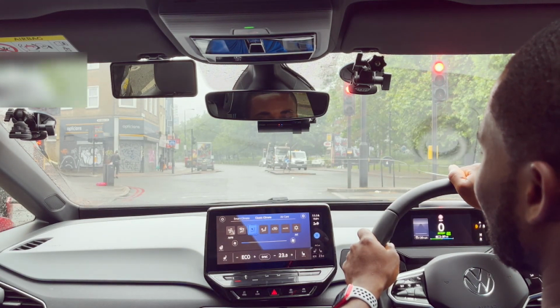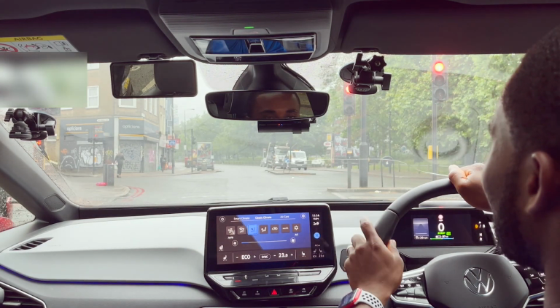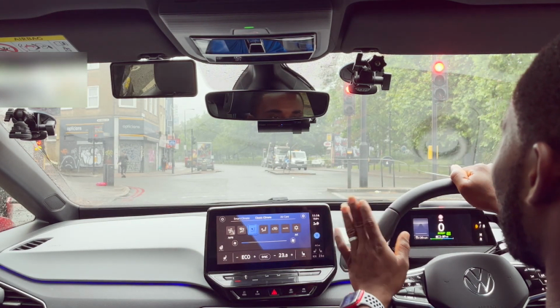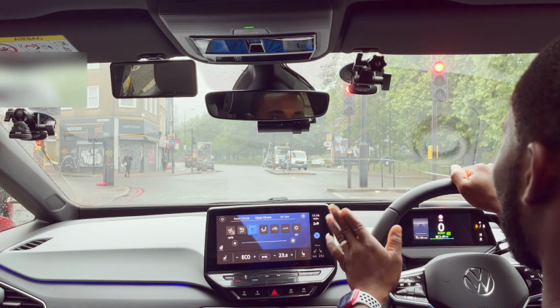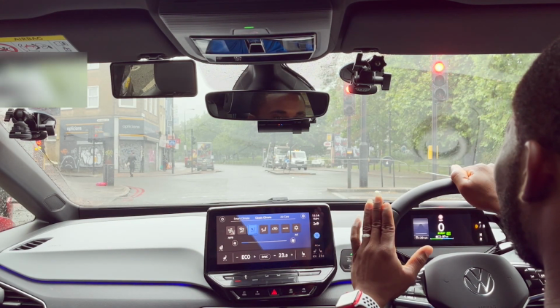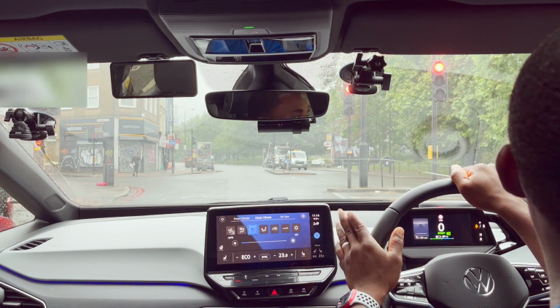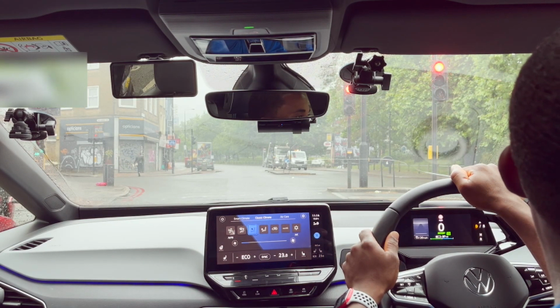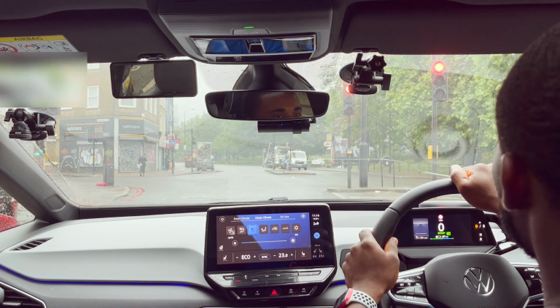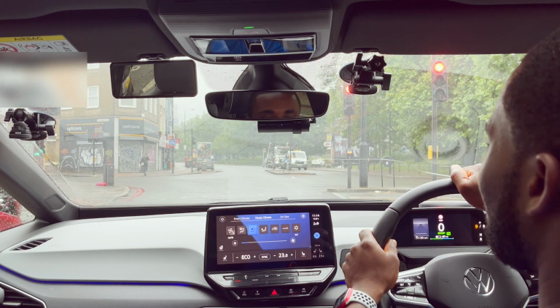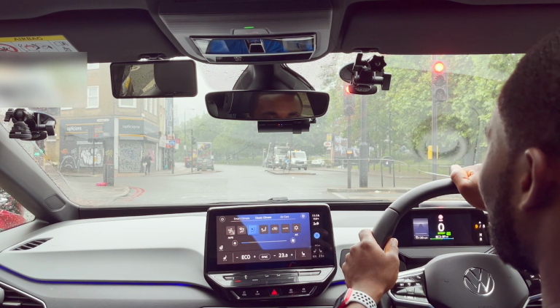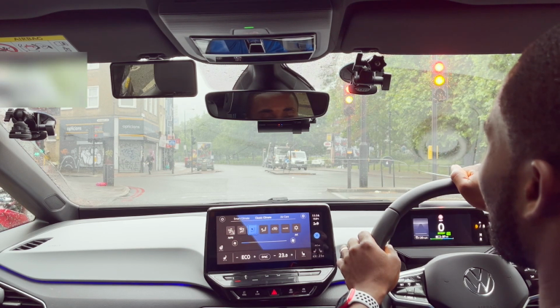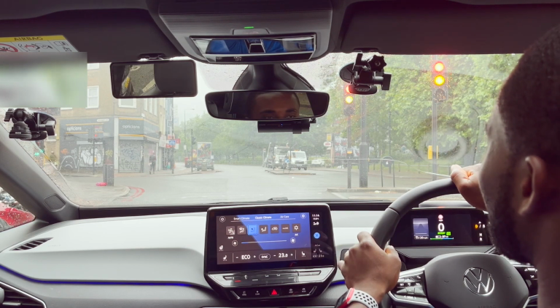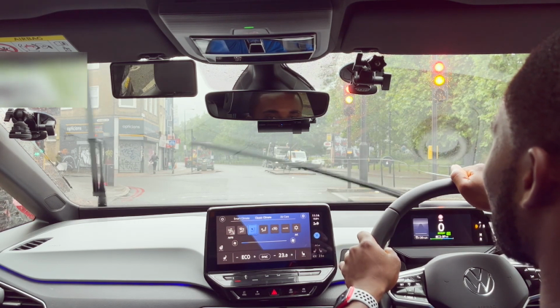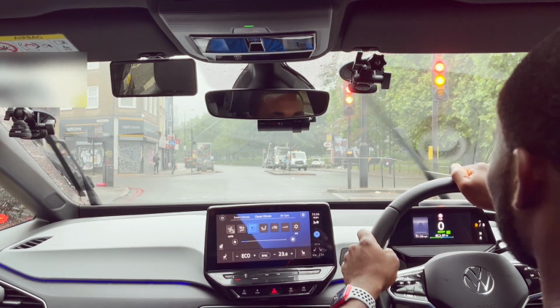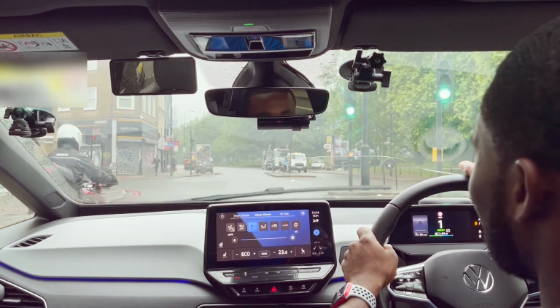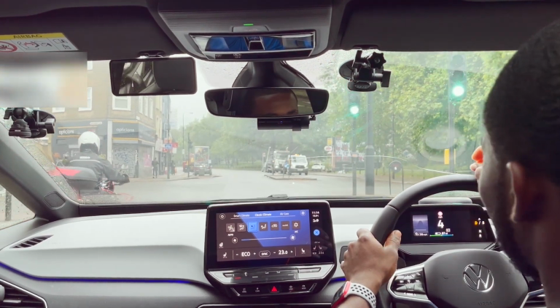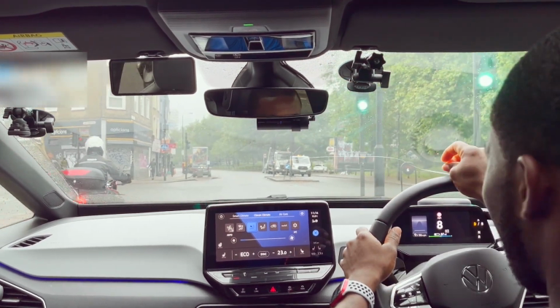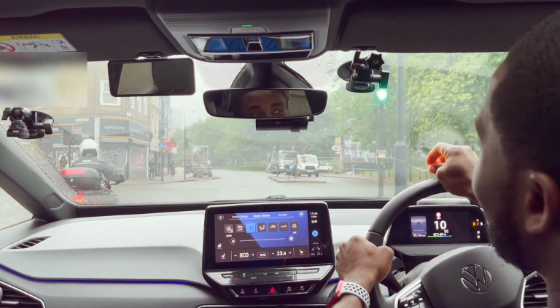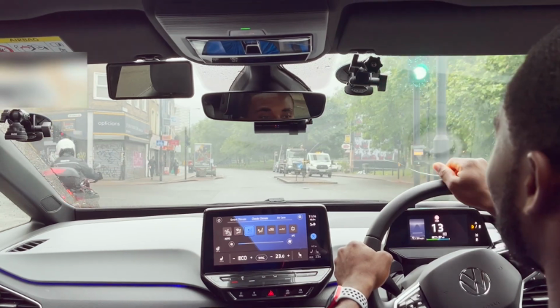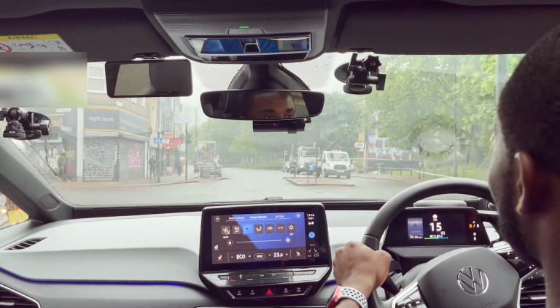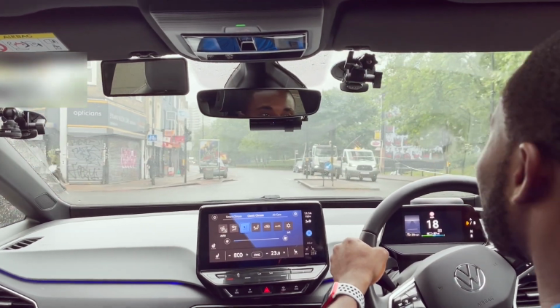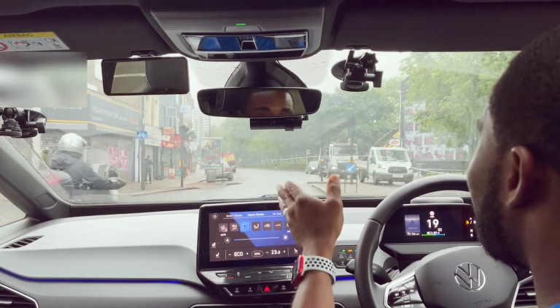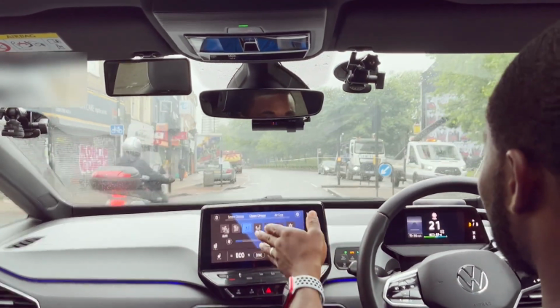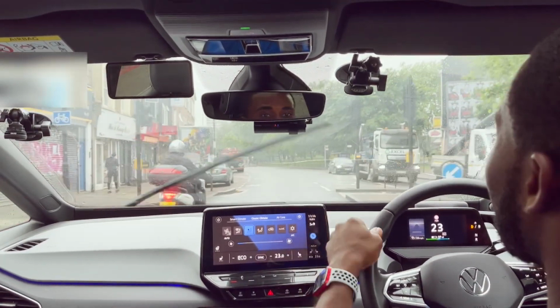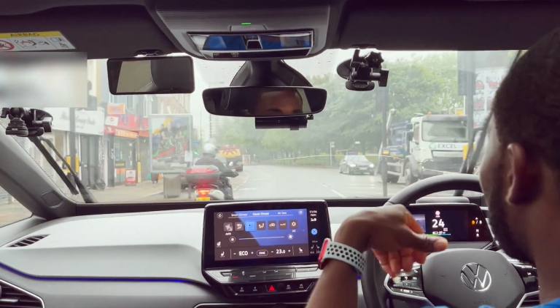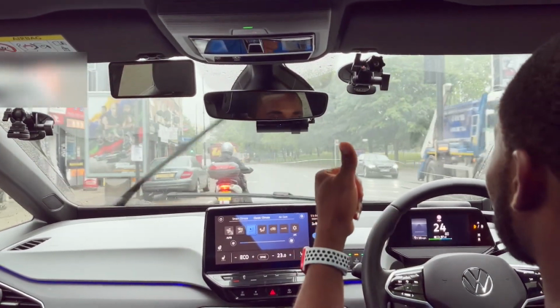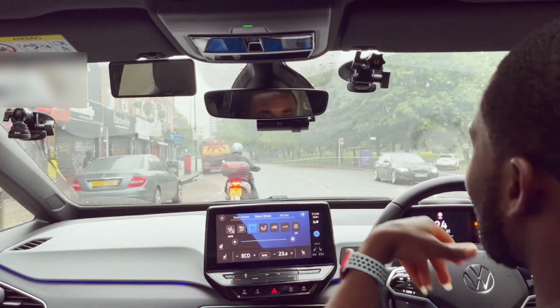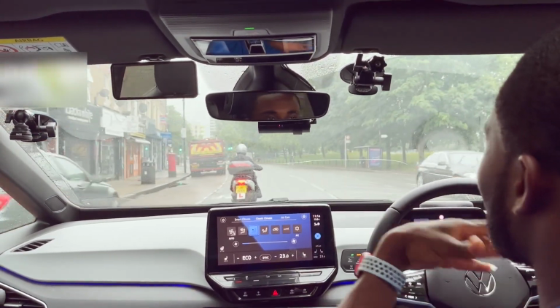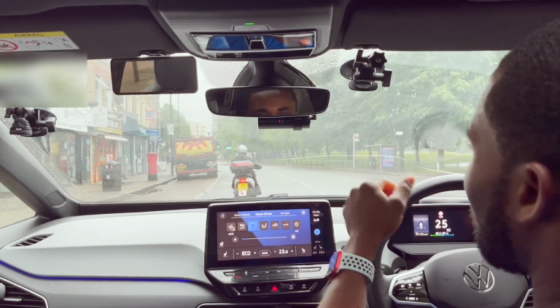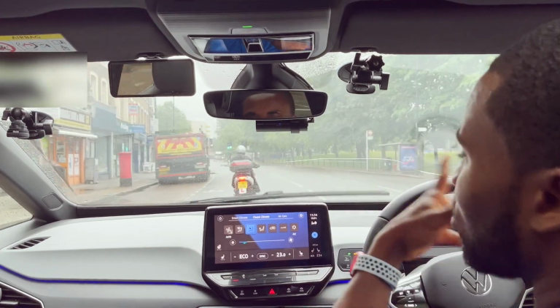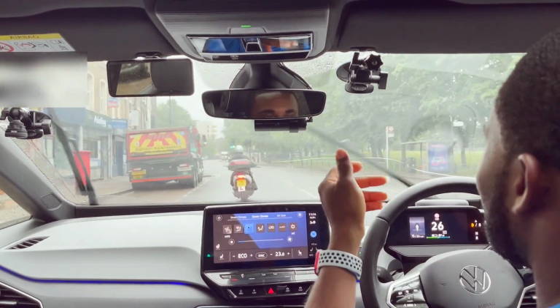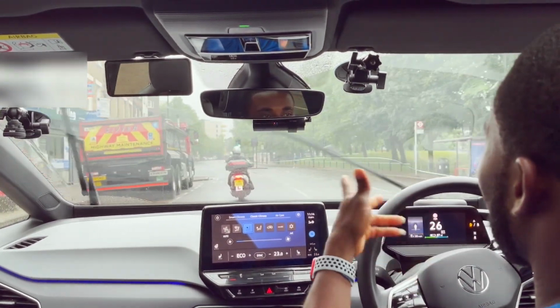So that's all you need to do — just change your drive mode and make sure you're not driving in eco mode. Any other mode is fine, but not eco mode. That's all you need to know and all you need to do.